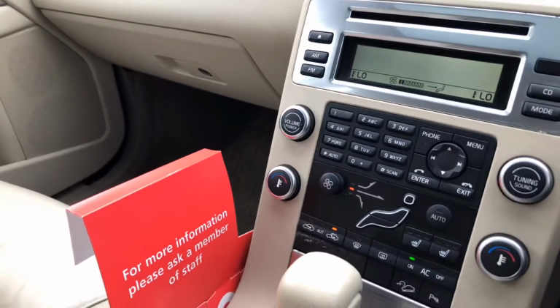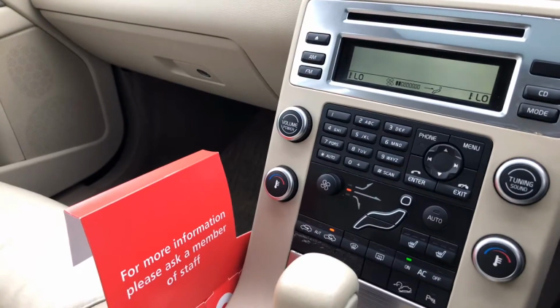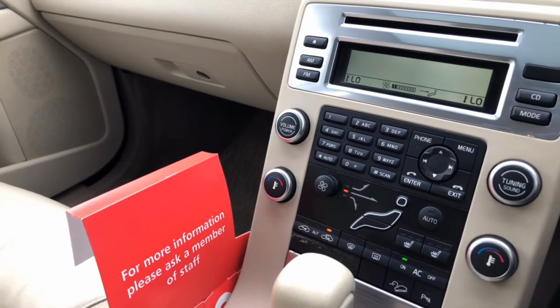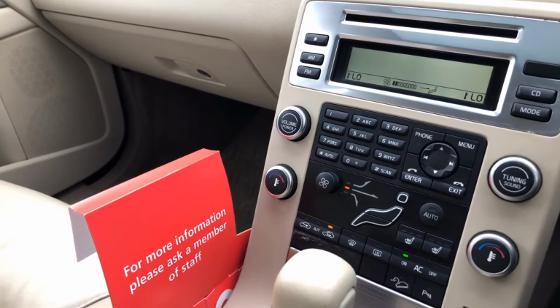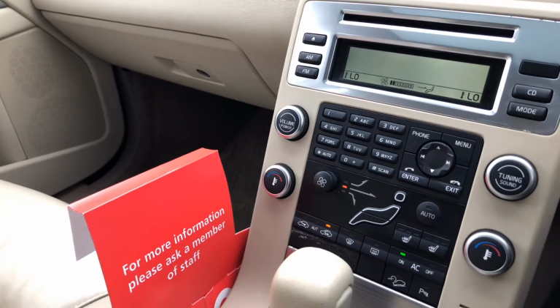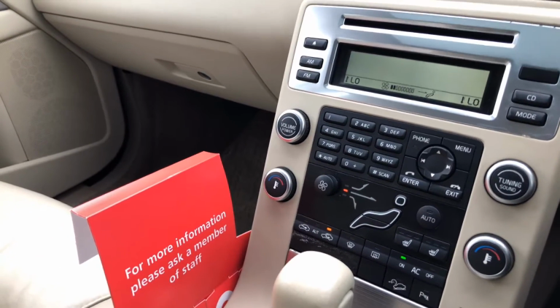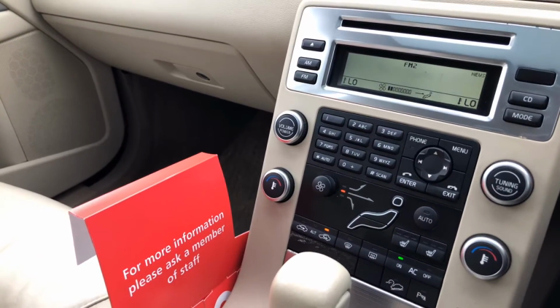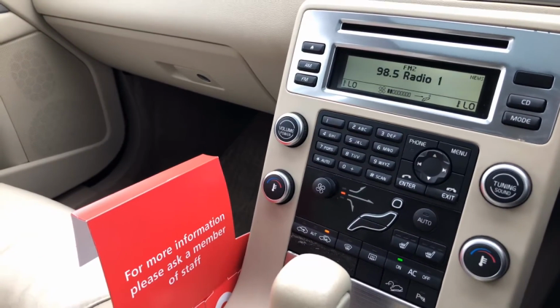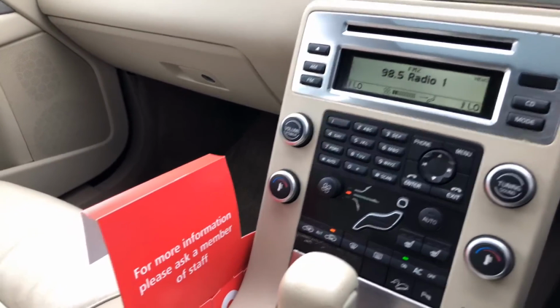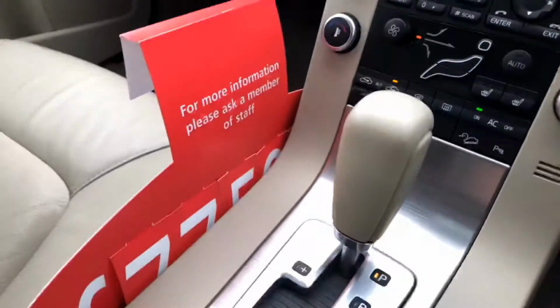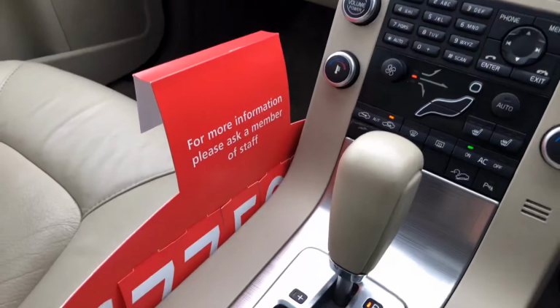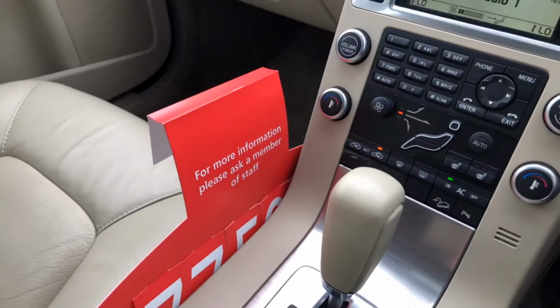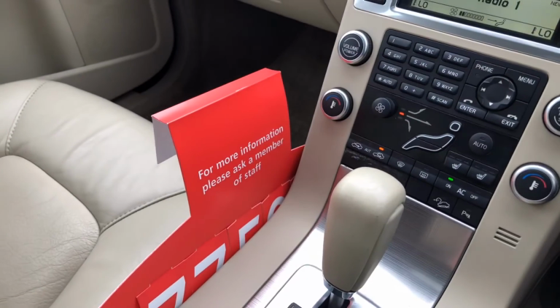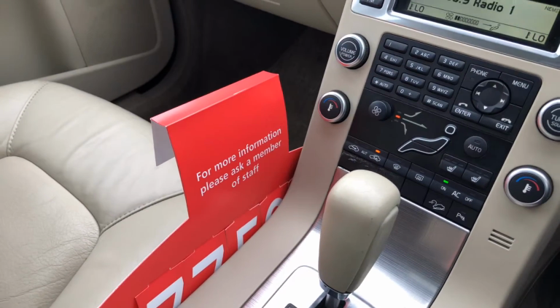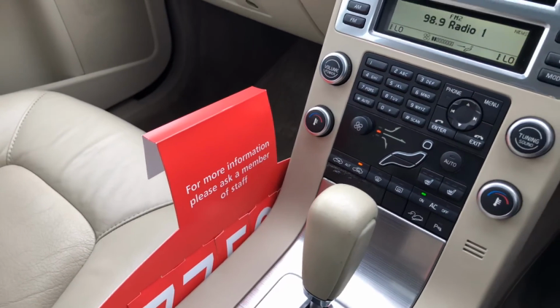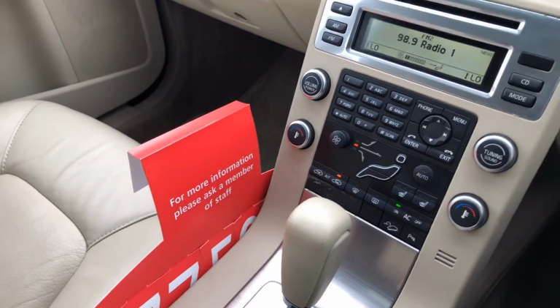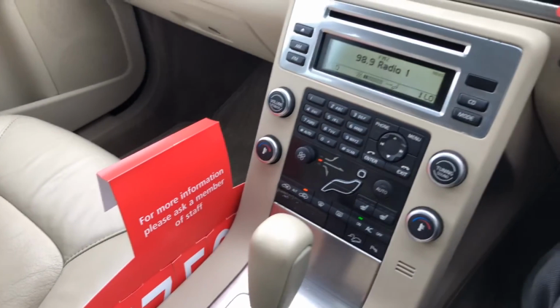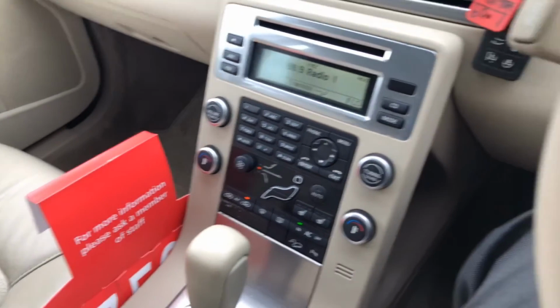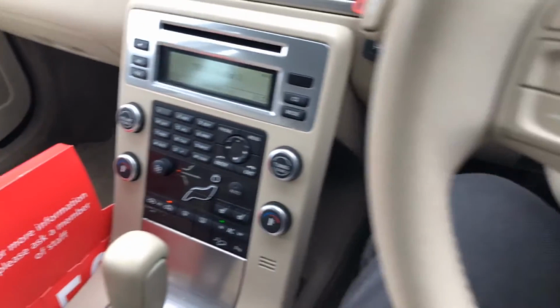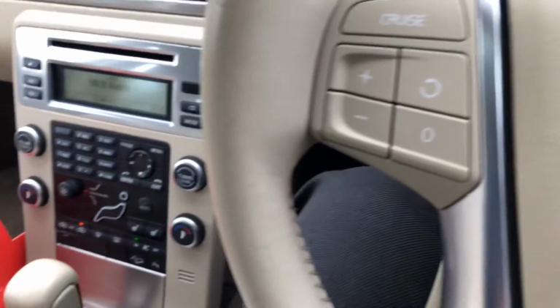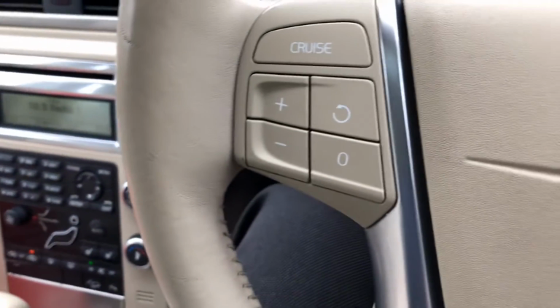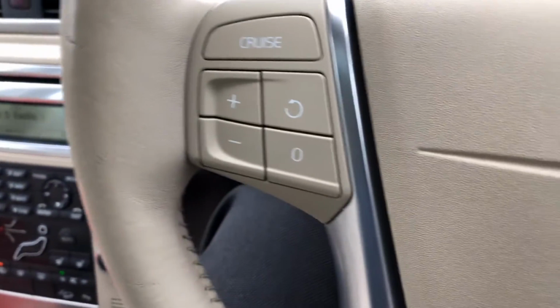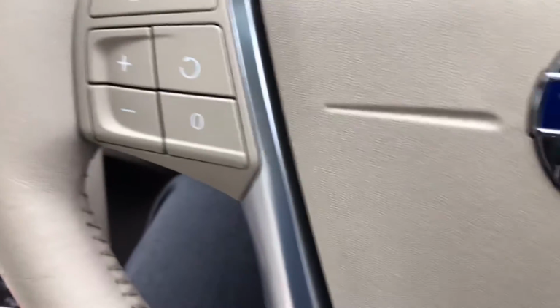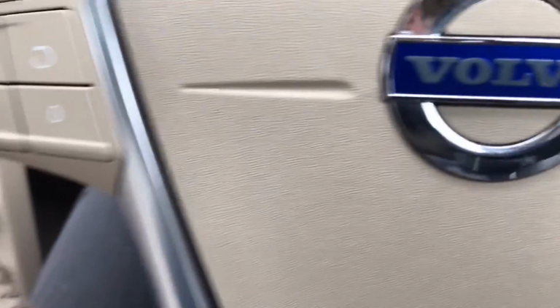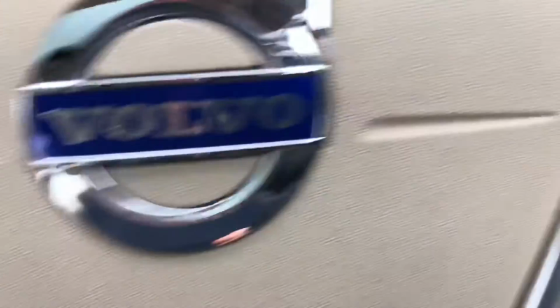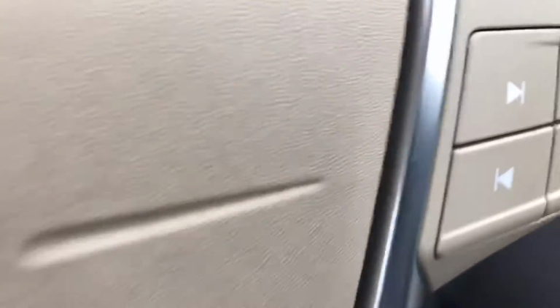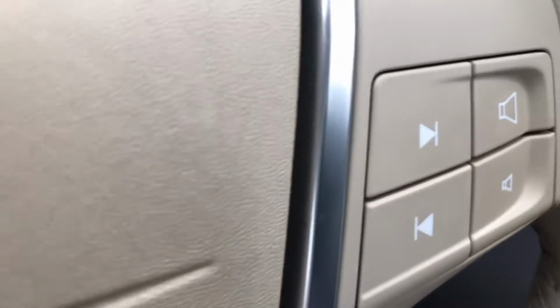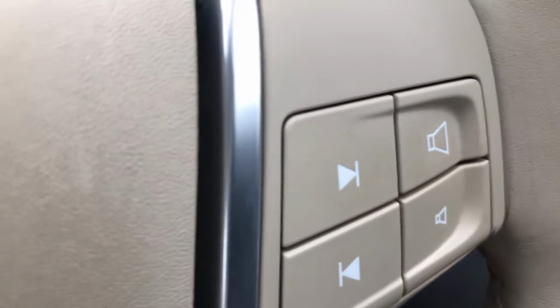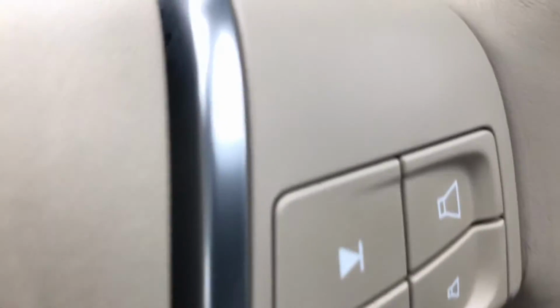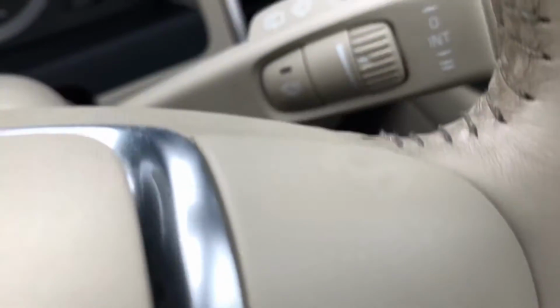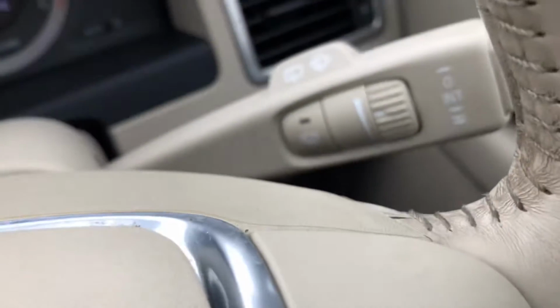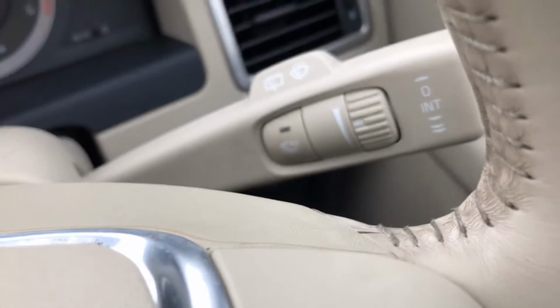Dual zone climate control, automatic transmission, cruise control, audio controls on the steering wheel, and automatic wipers.